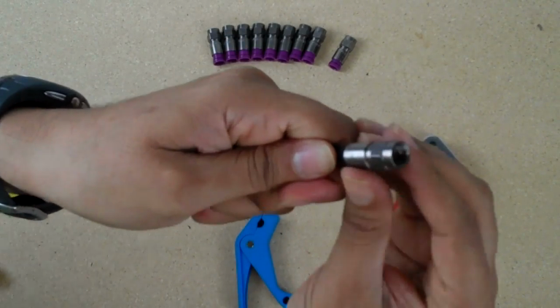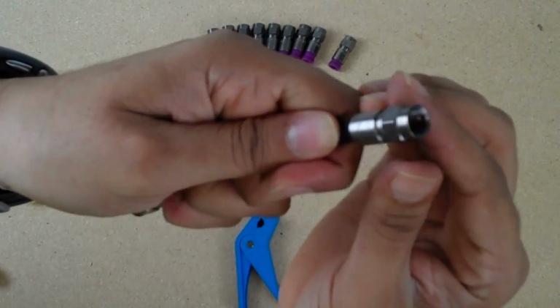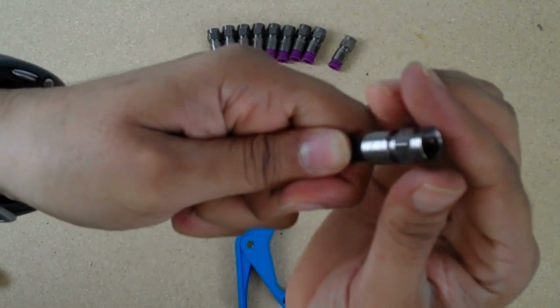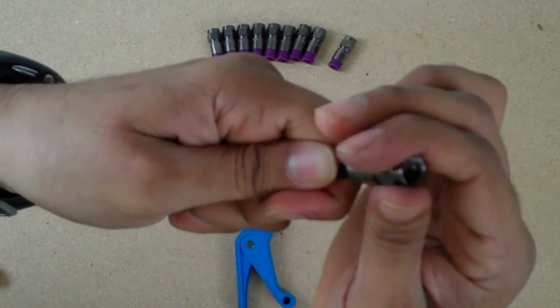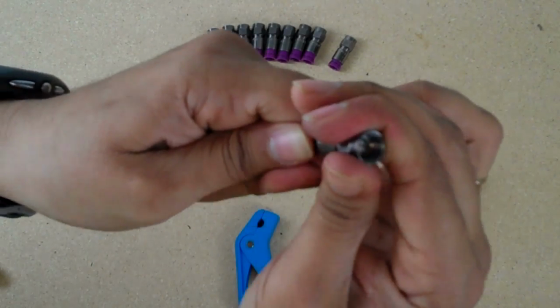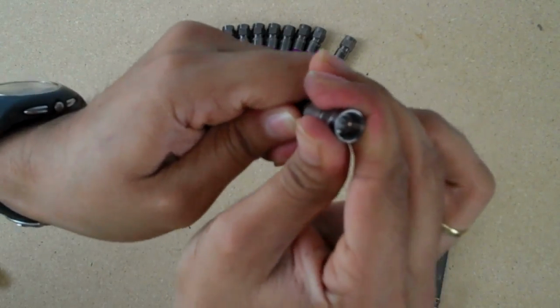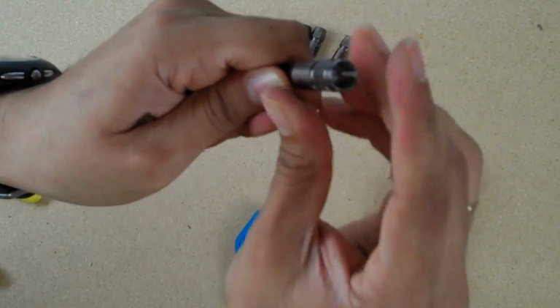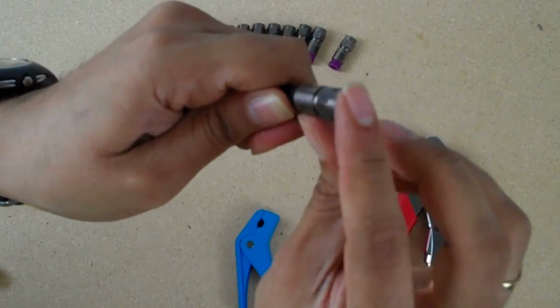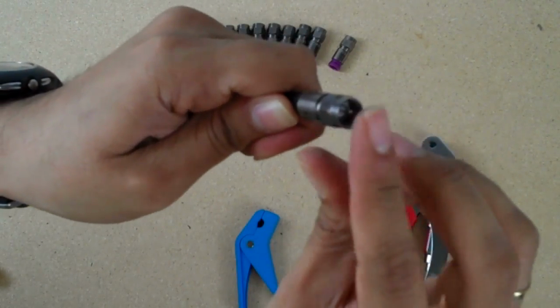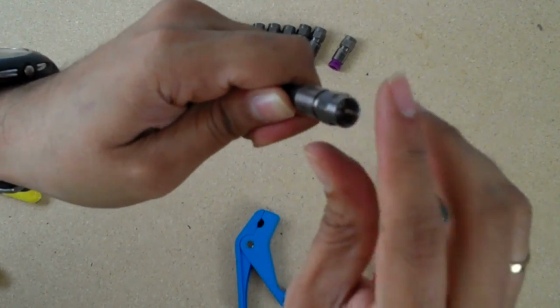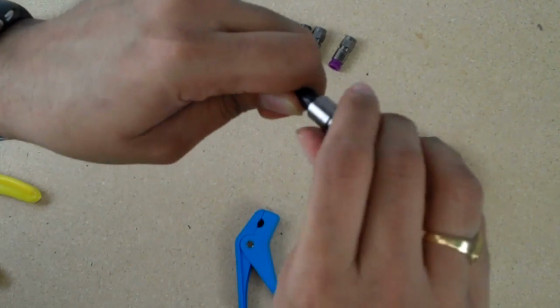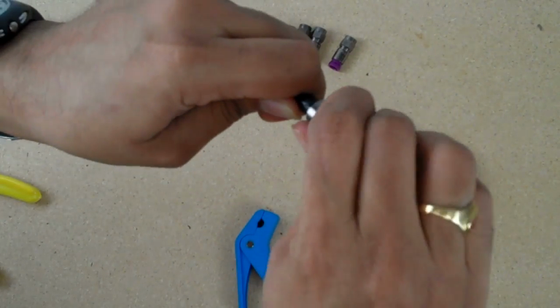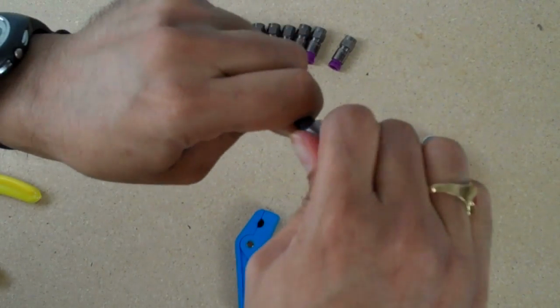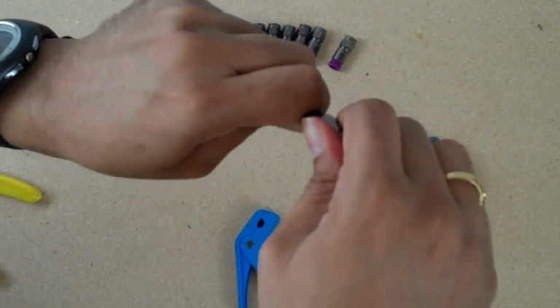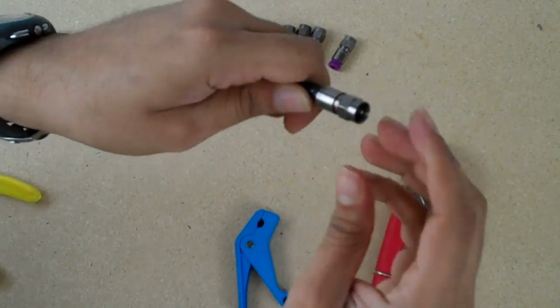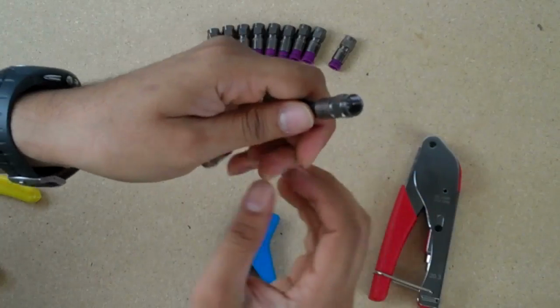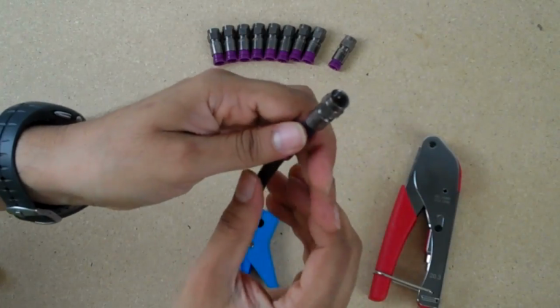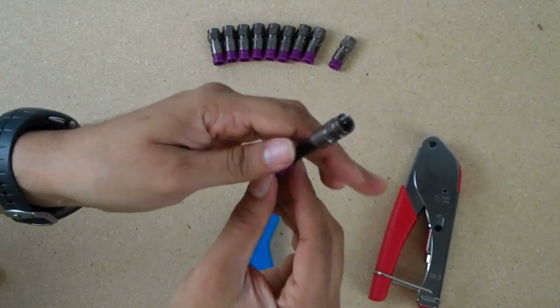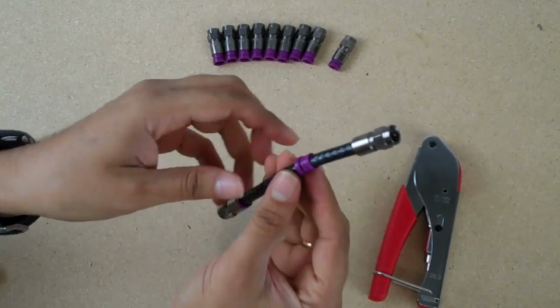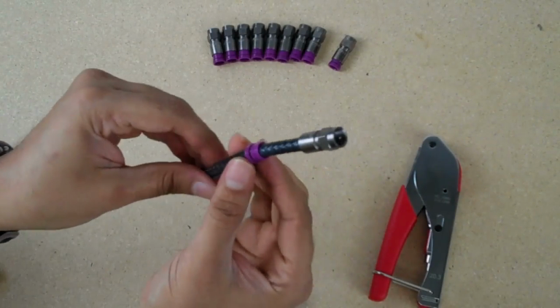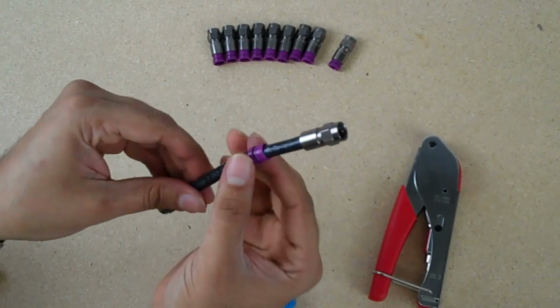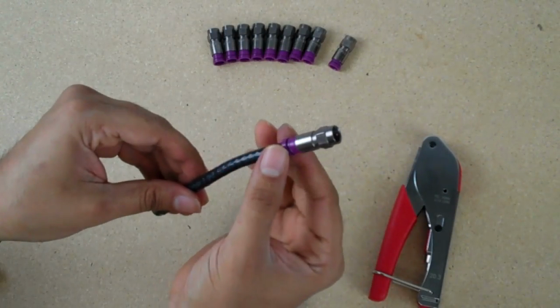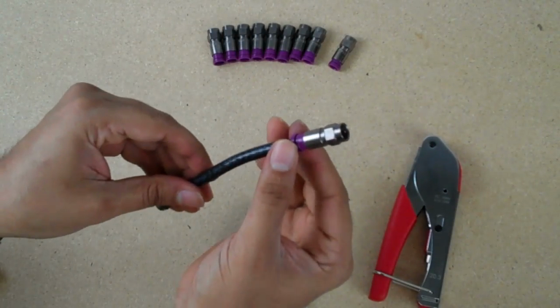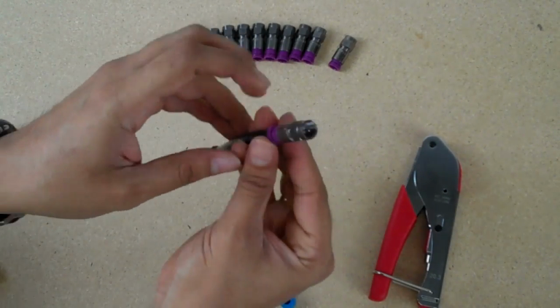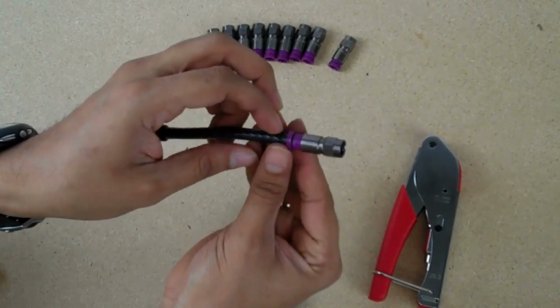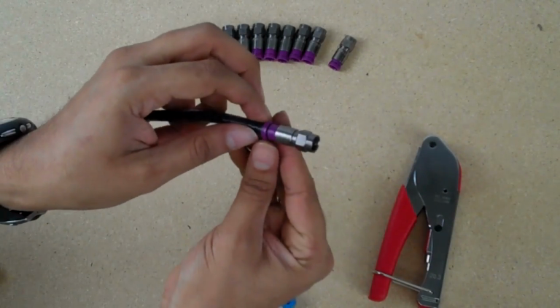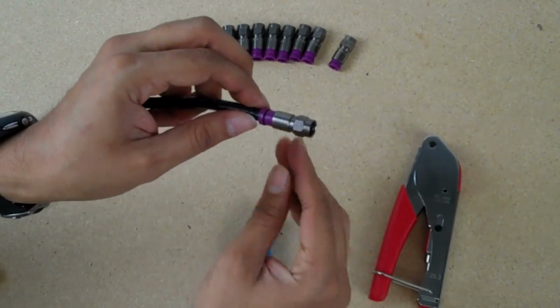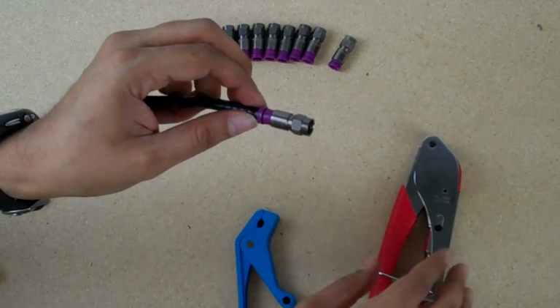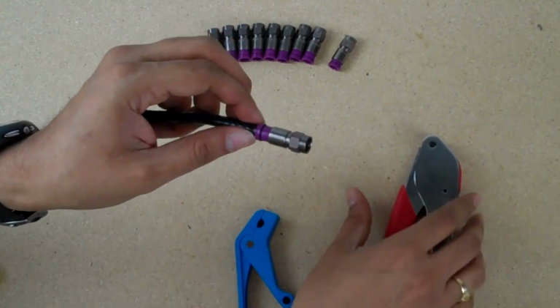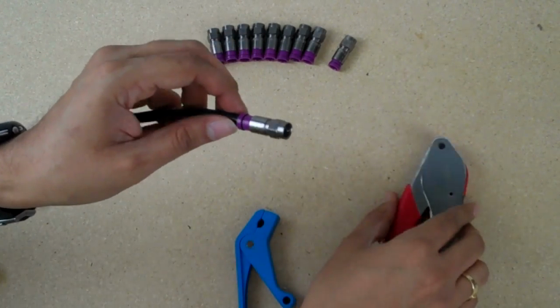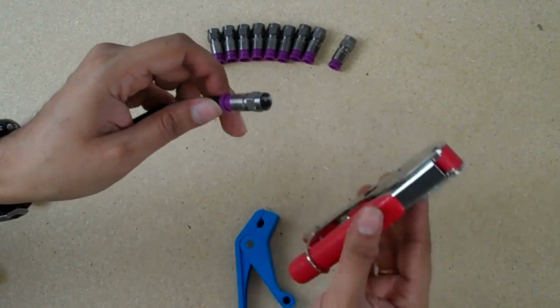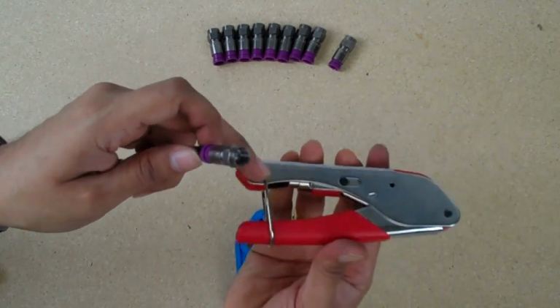Just like that — see how it's flush with the end of it? Now move your purple piece up against that part of the connector.